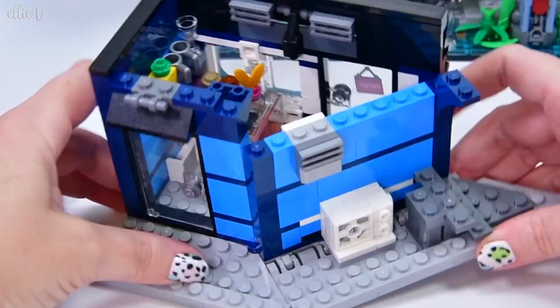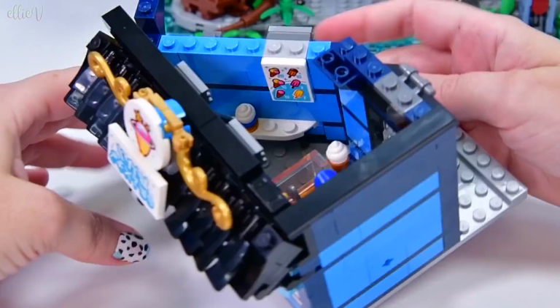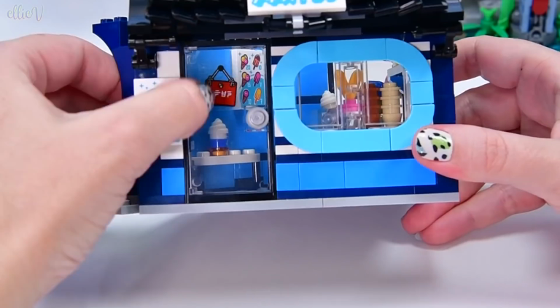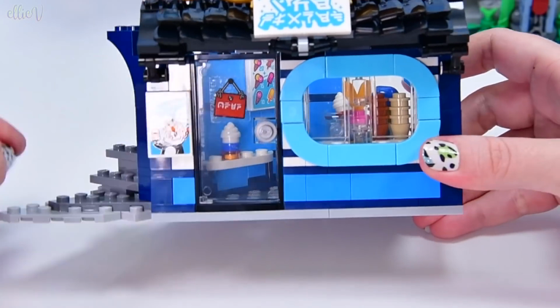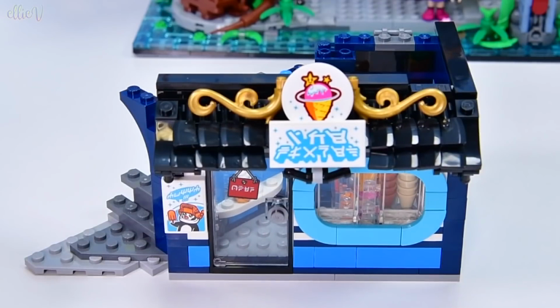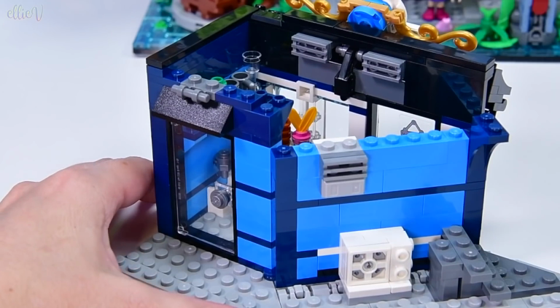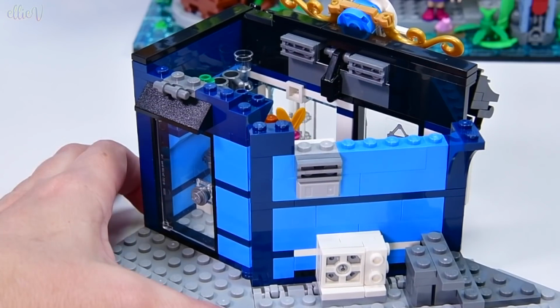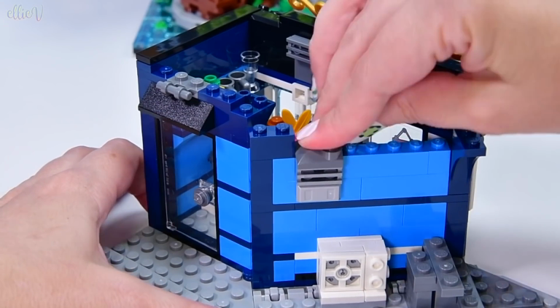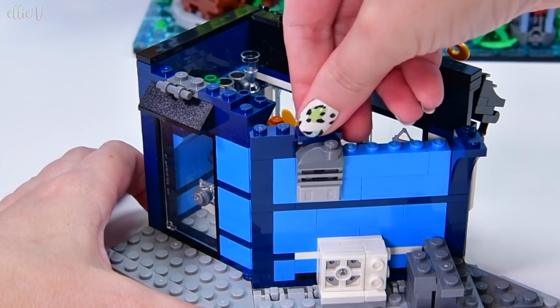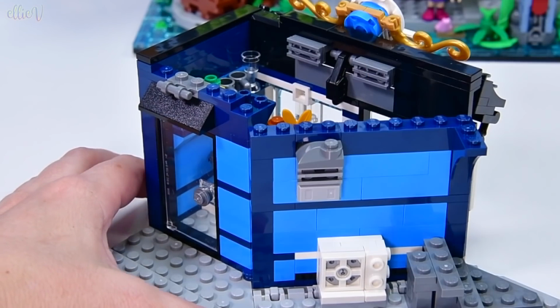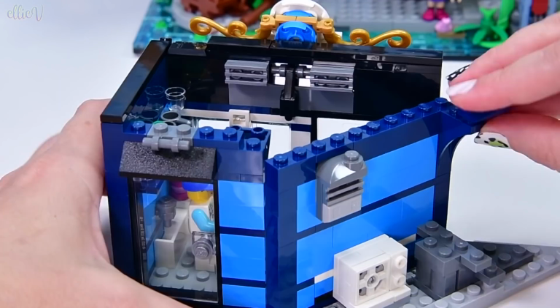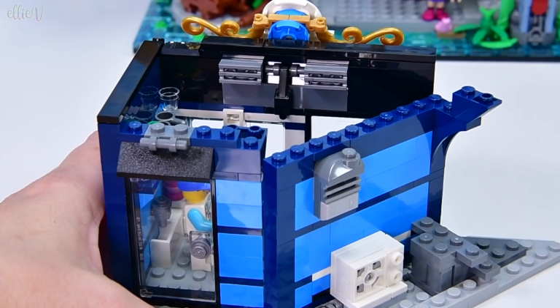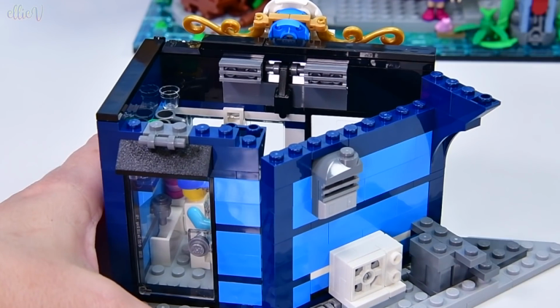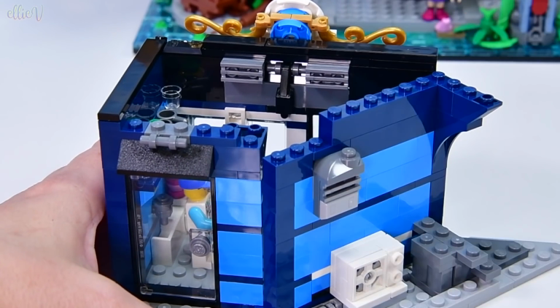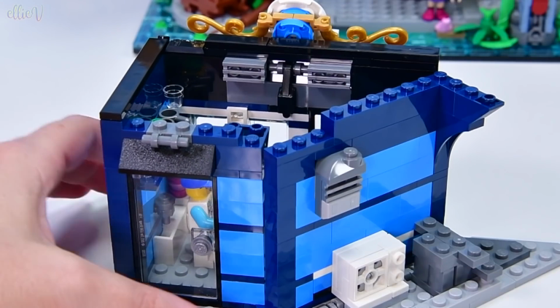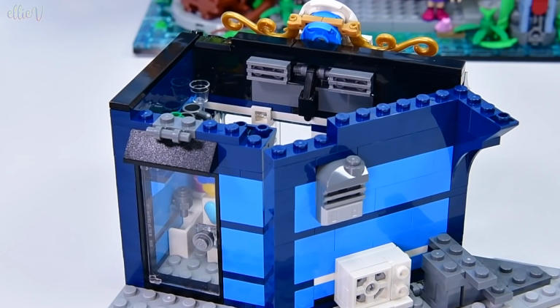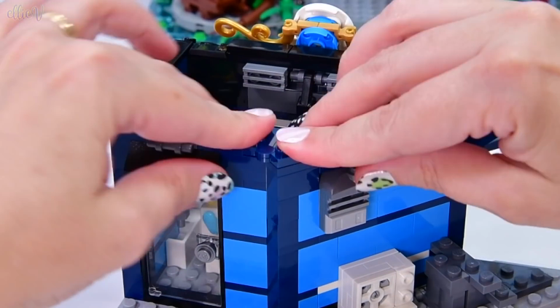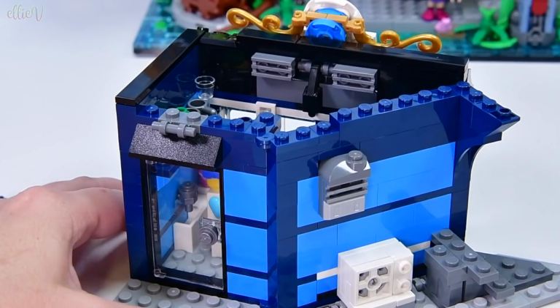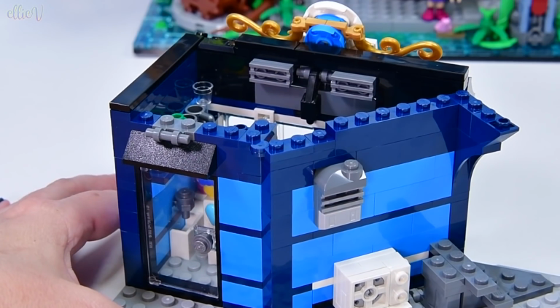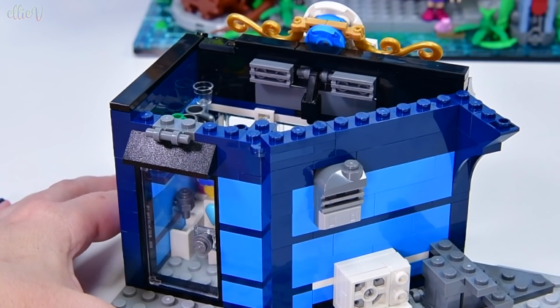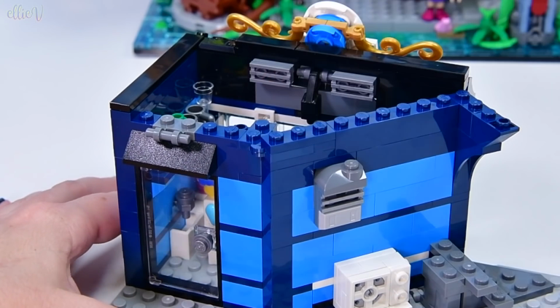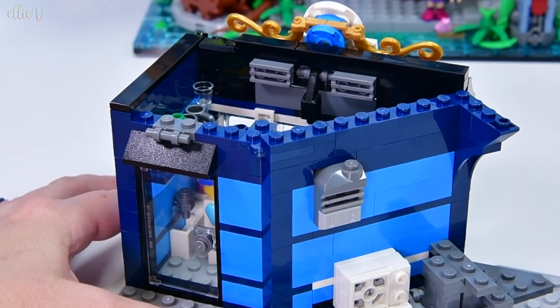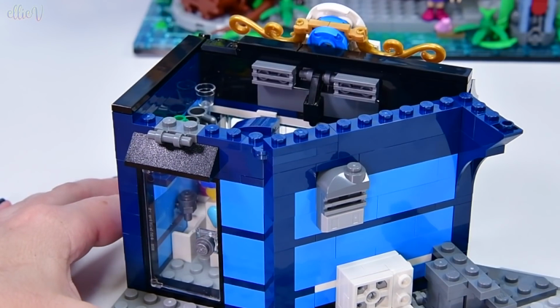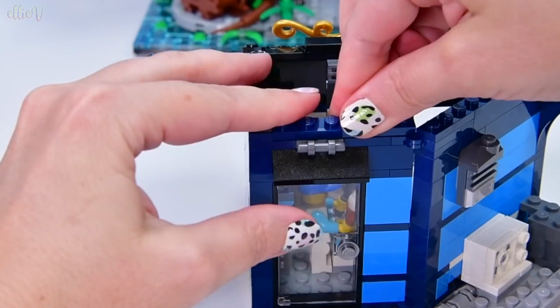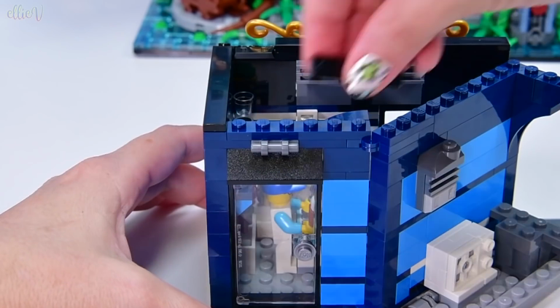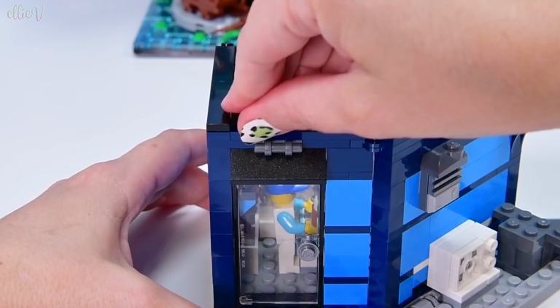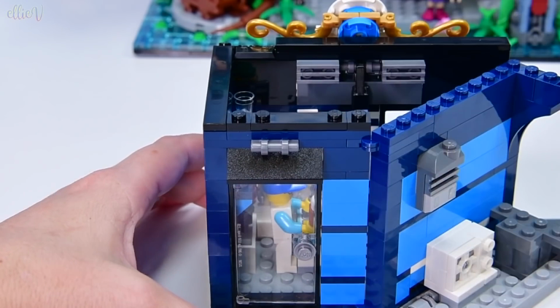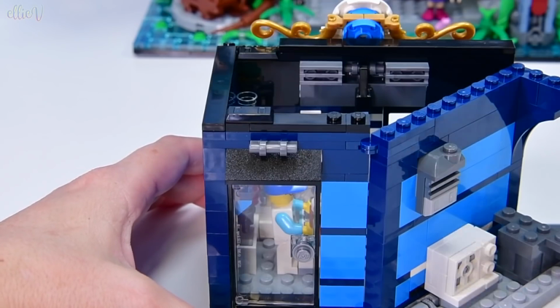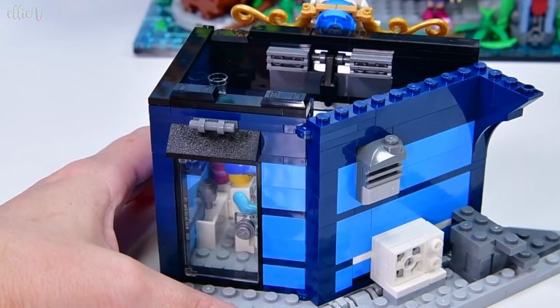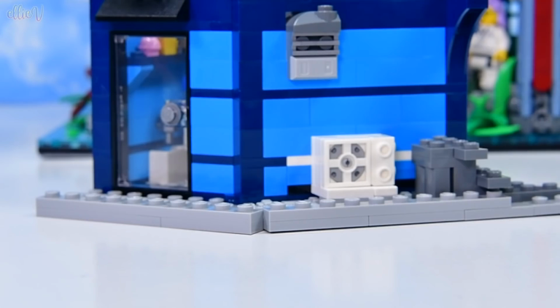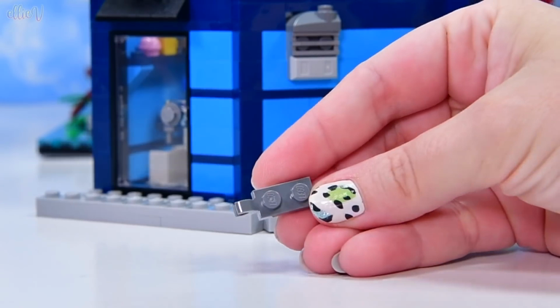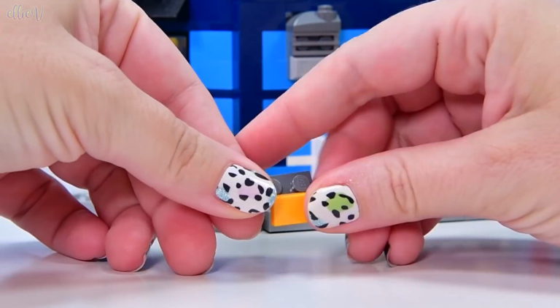Ice cream! Ice cream sign — oh my gosh. And you can see that through the front door, which is really very good. Otherwise it'd be wasted having that nice big colourful sign inside. It's been perfectly positioned, which is obviously by design. Well done, Lego people.